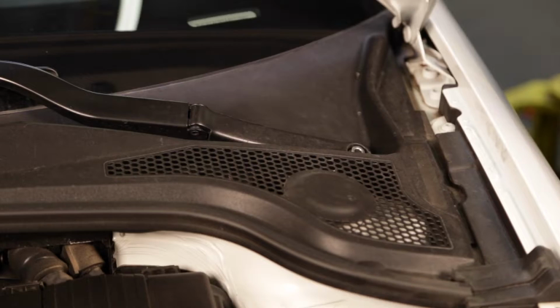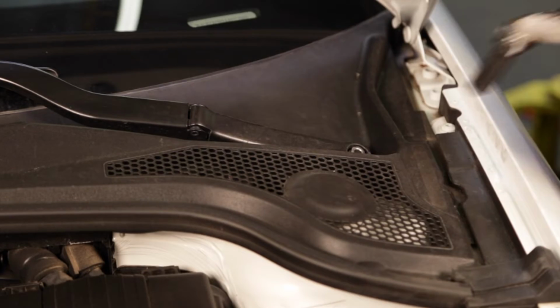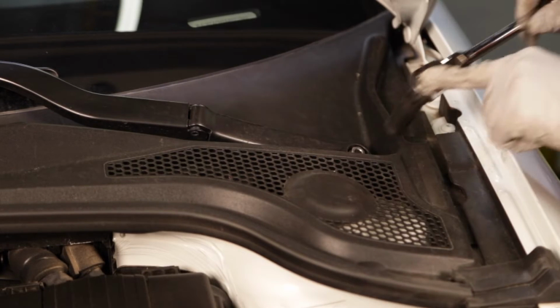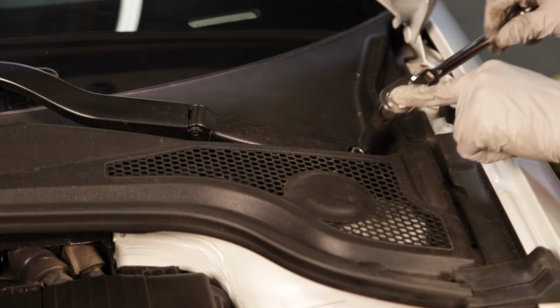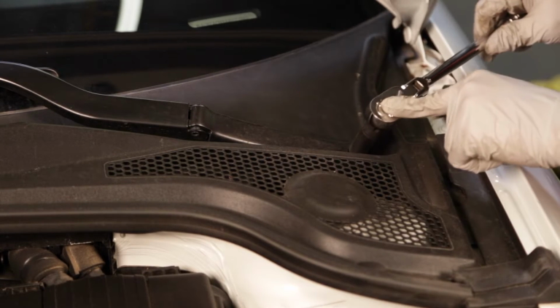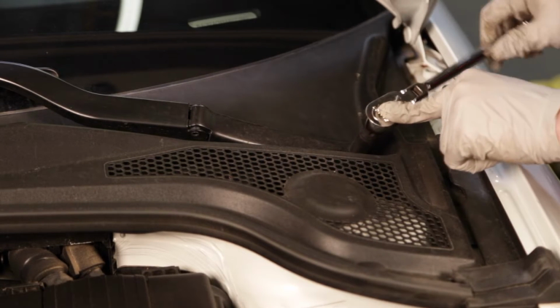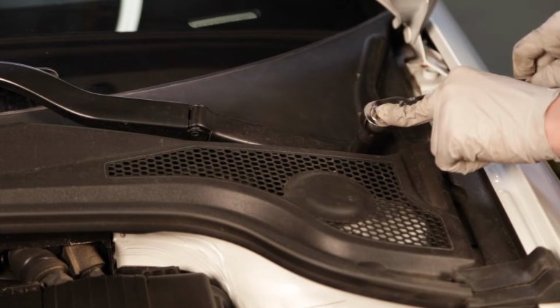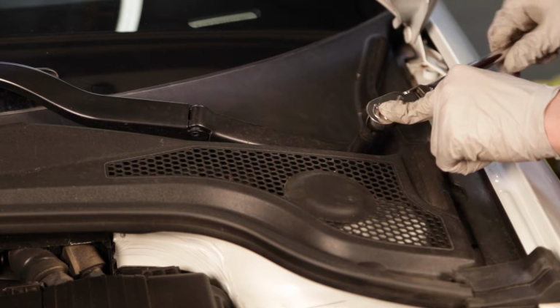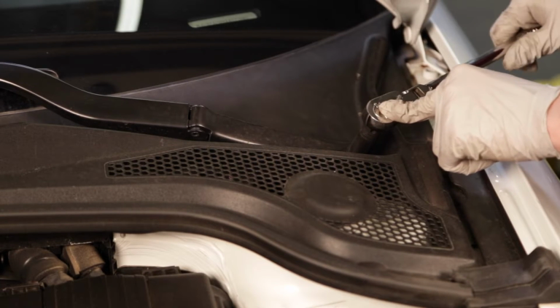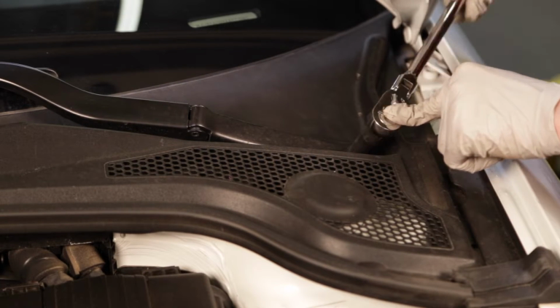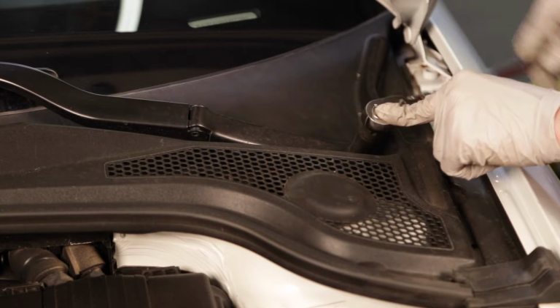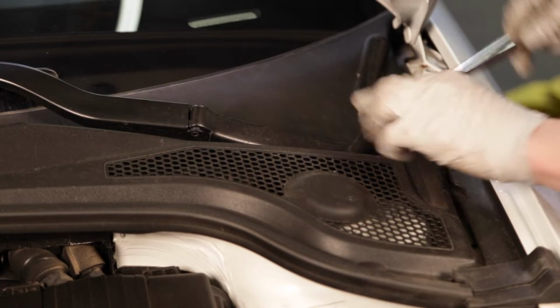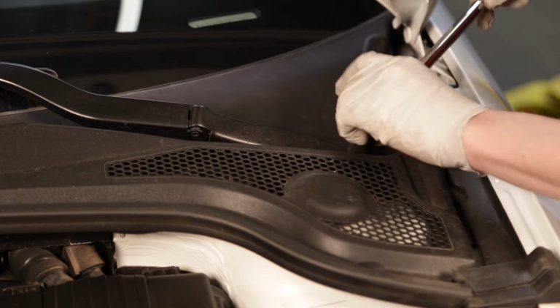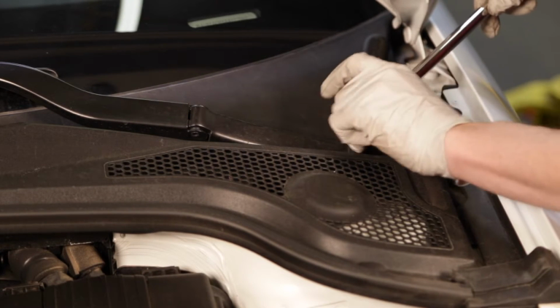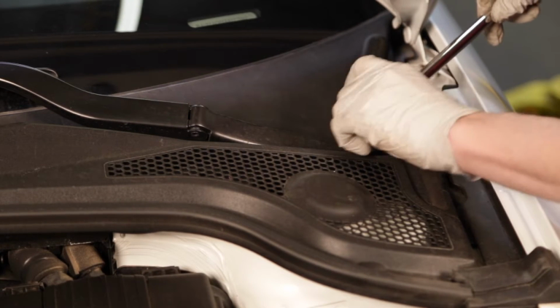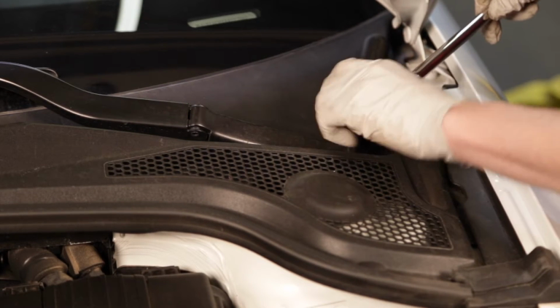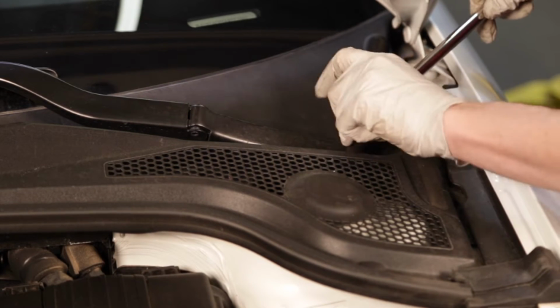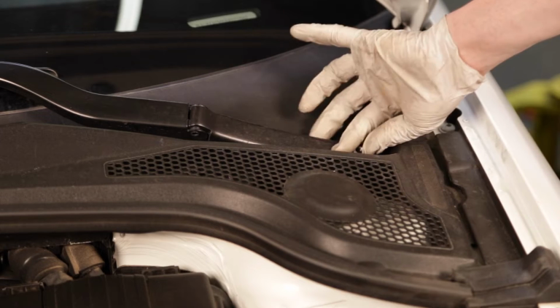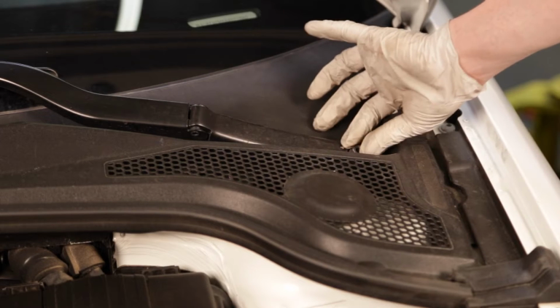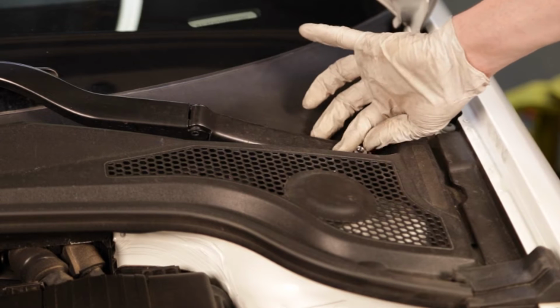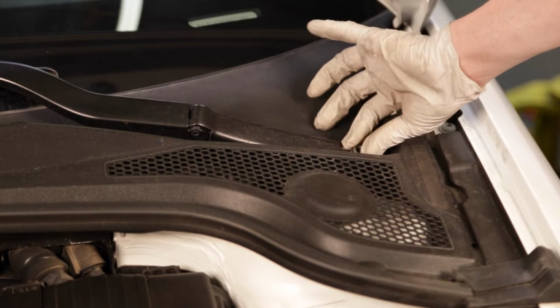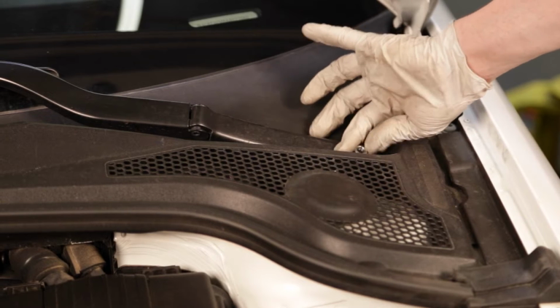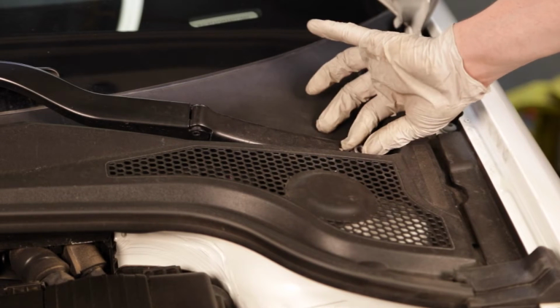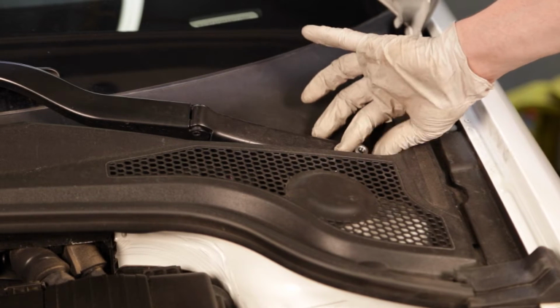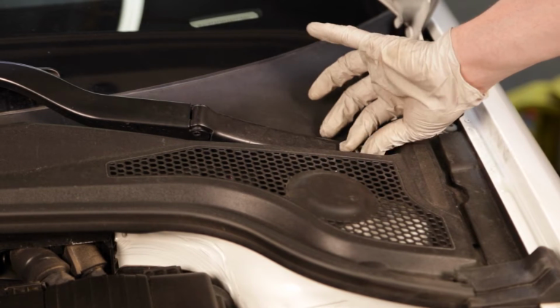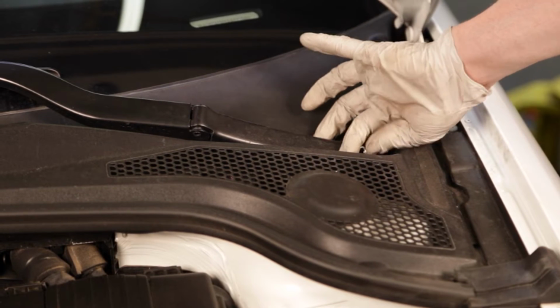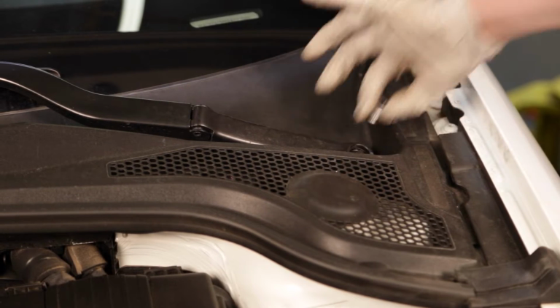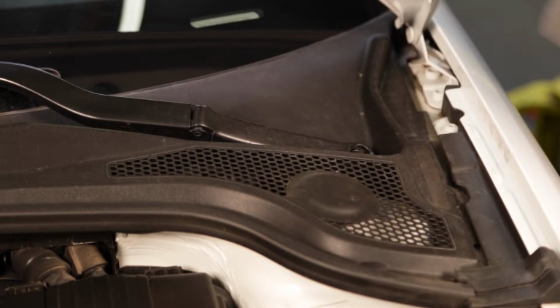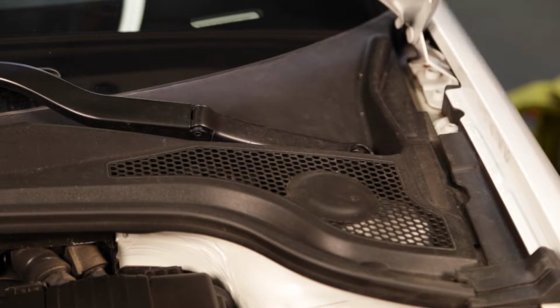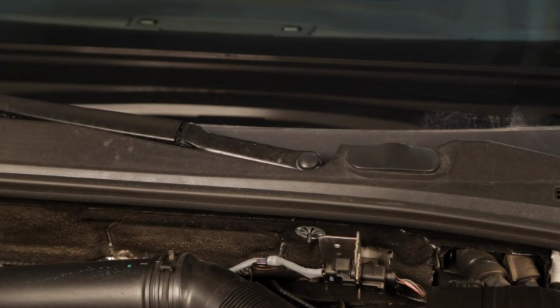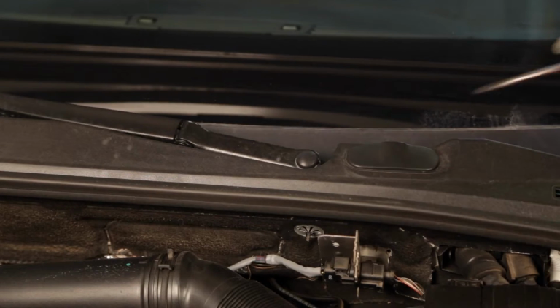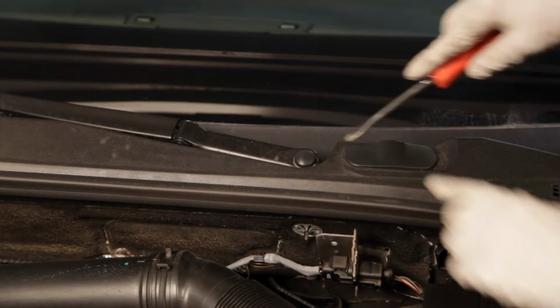To gain access to the upper strut mount hardware, you will need to remove the trim at the bottom of the windshield. To start, you will need to remove the windshield wiper arms.